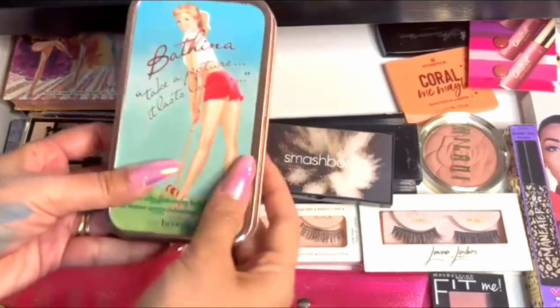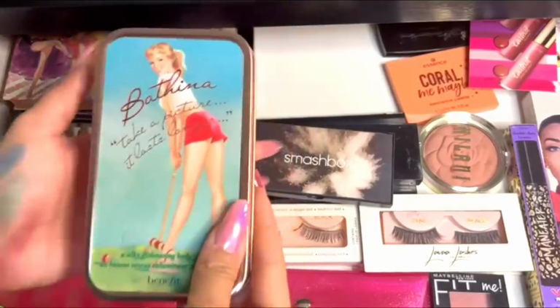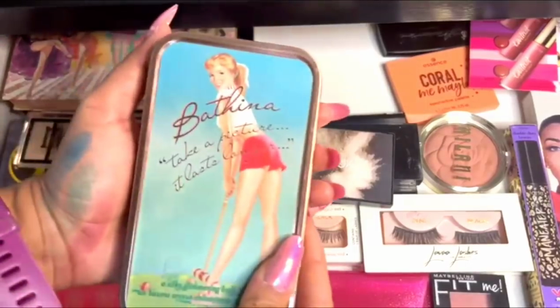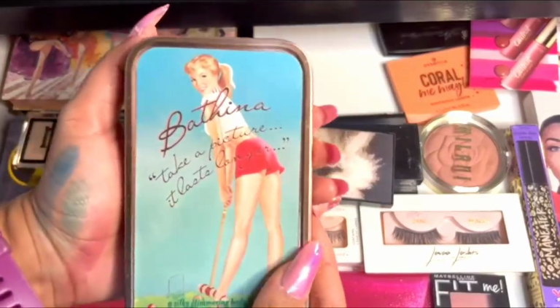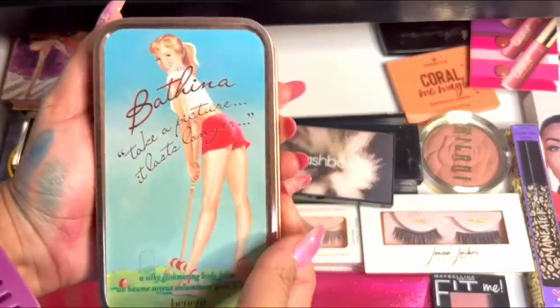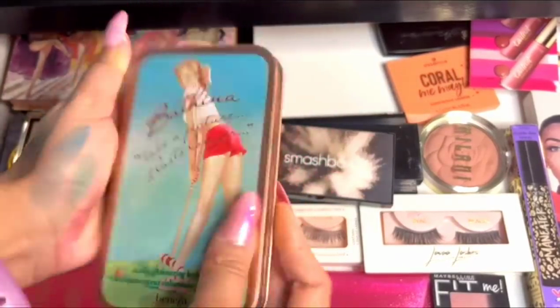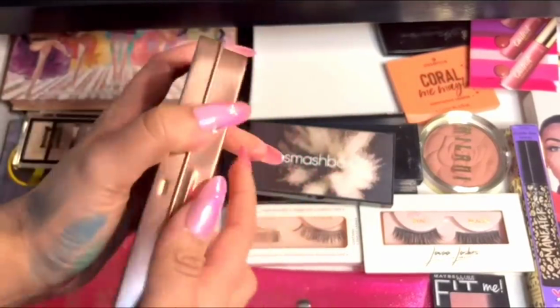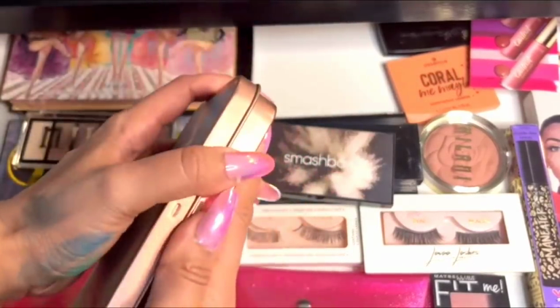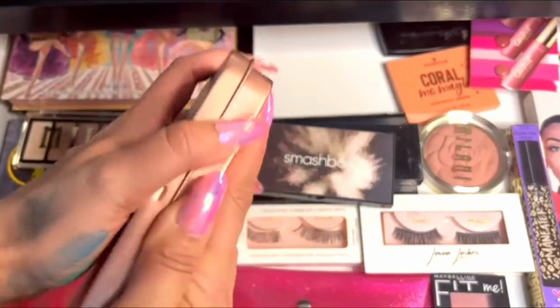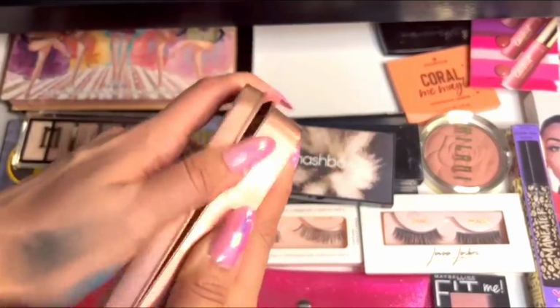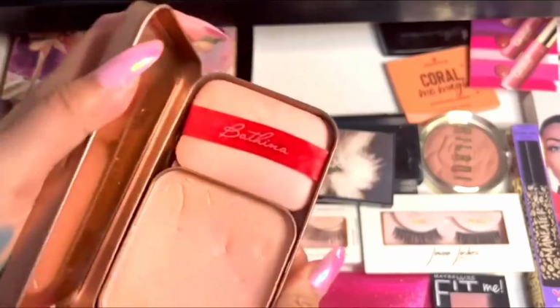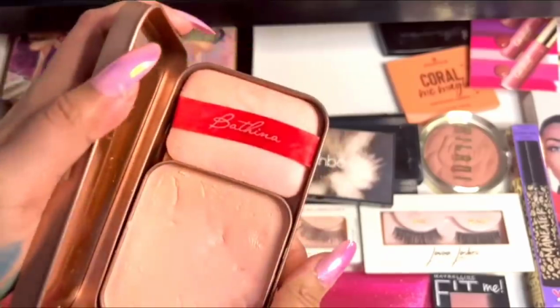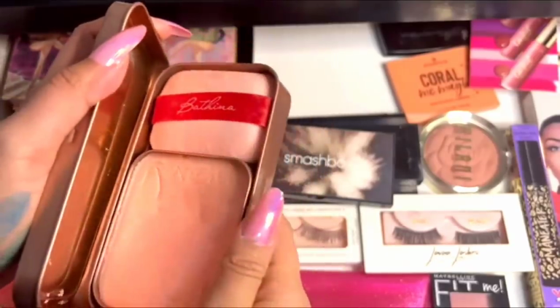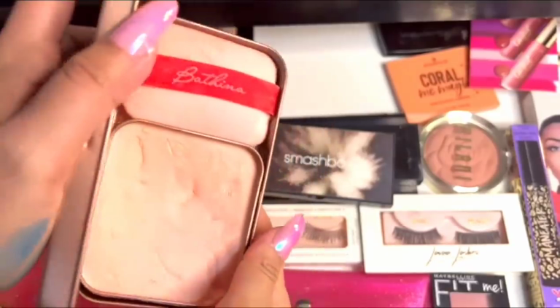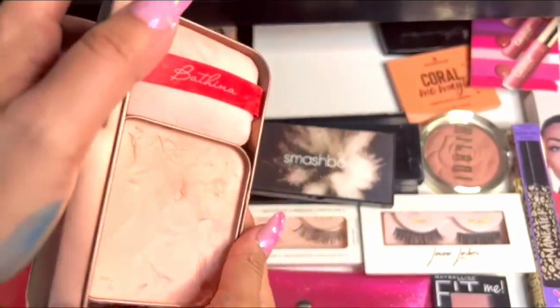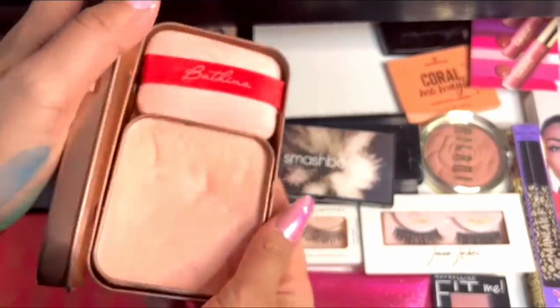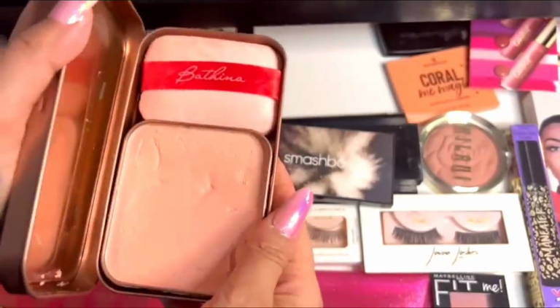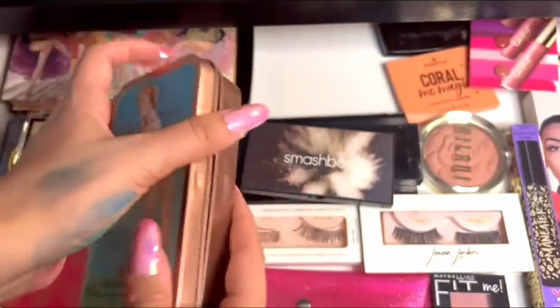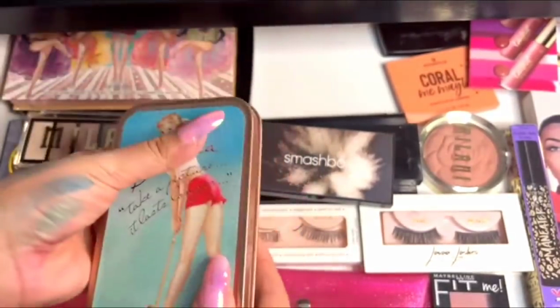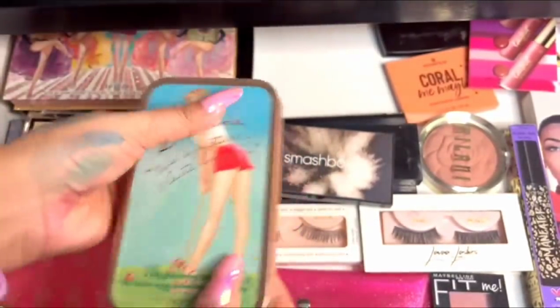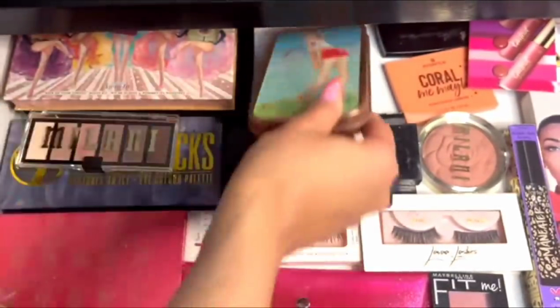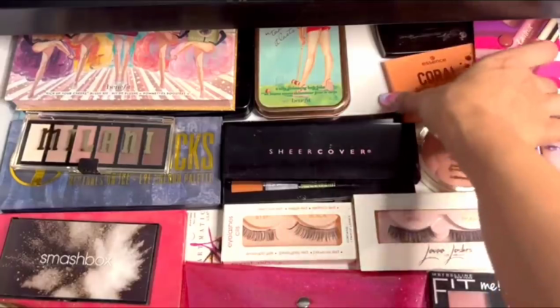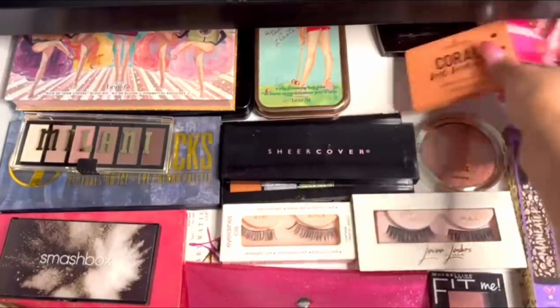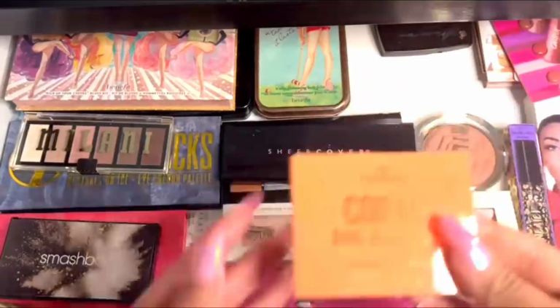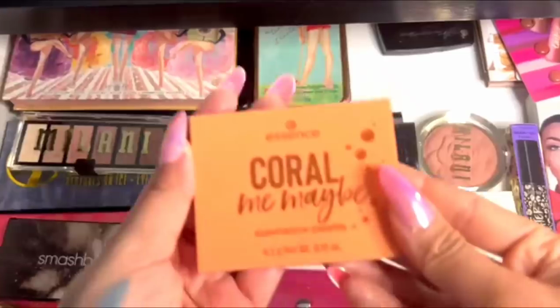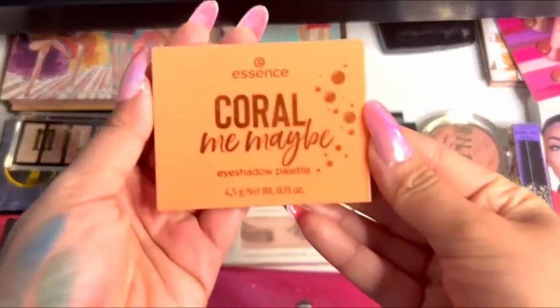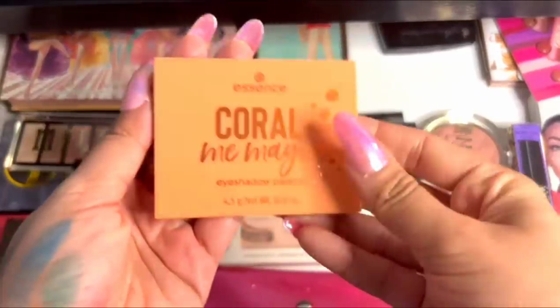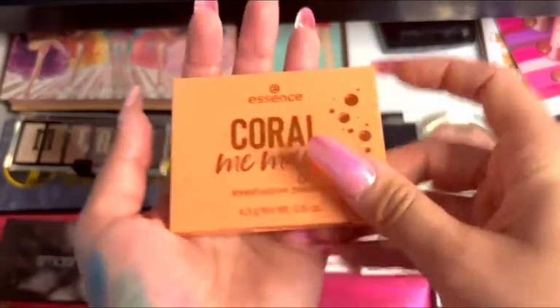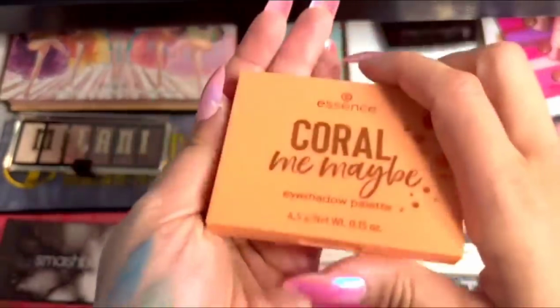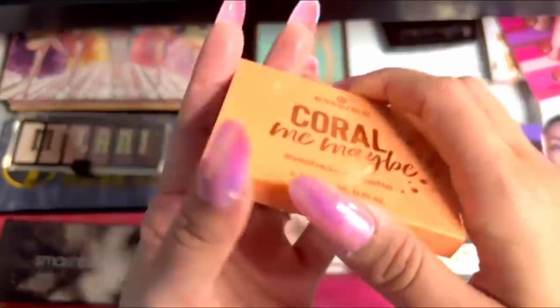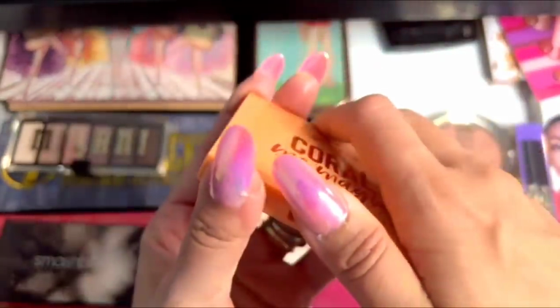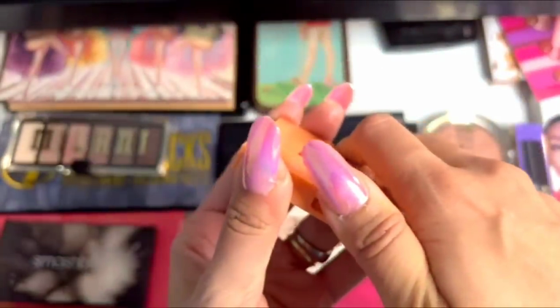This is the Shimmering Body Balm from Bathina. This was a gift and I haven't used it yet, but it looks really nice.